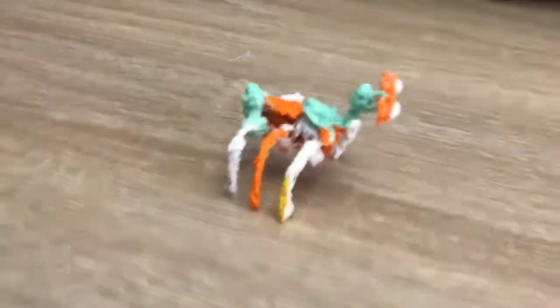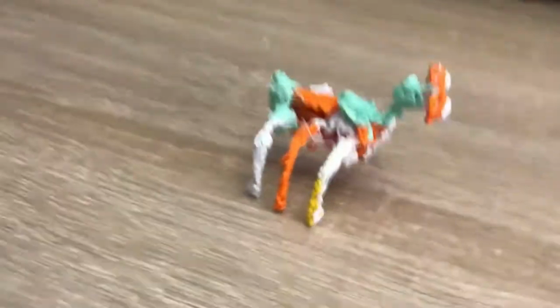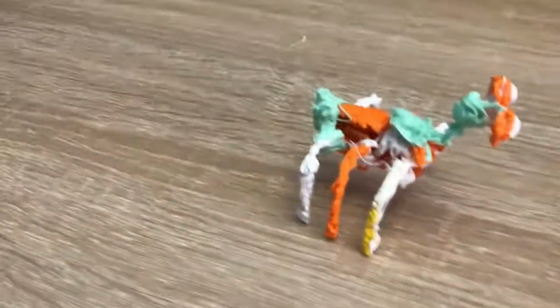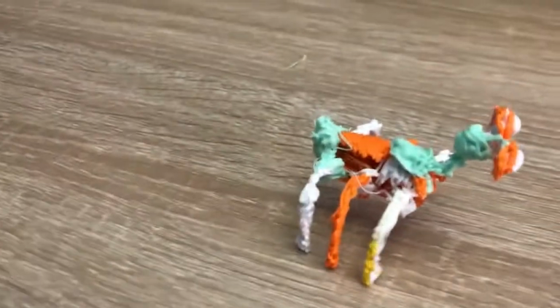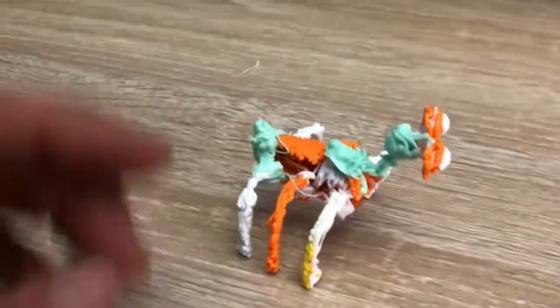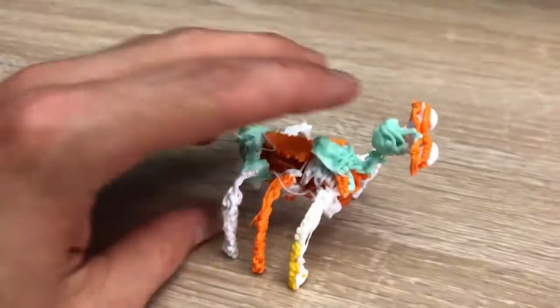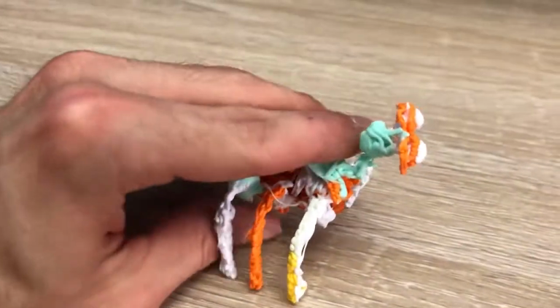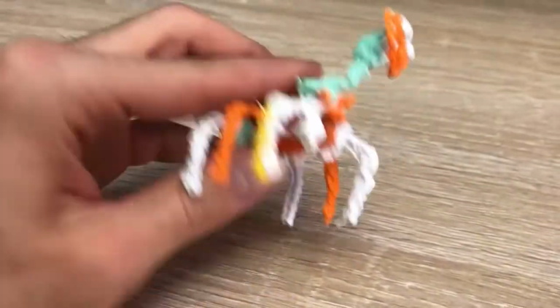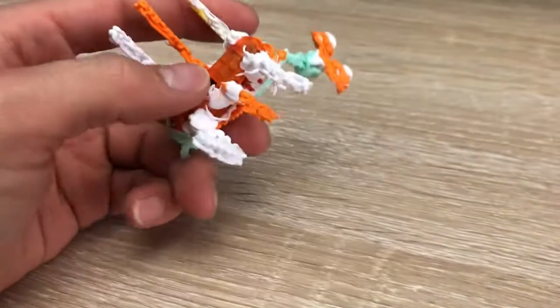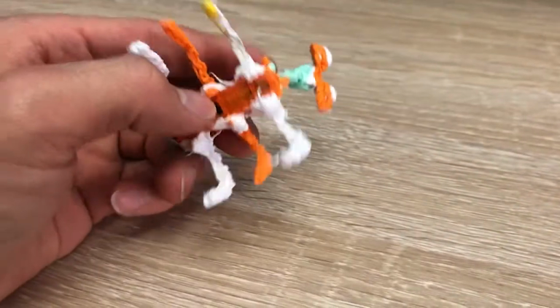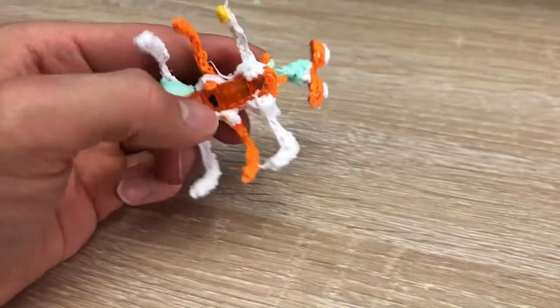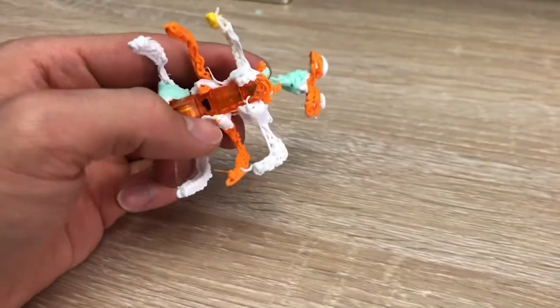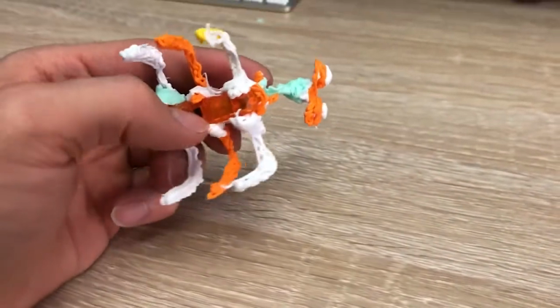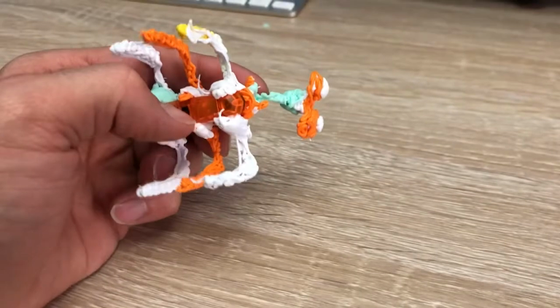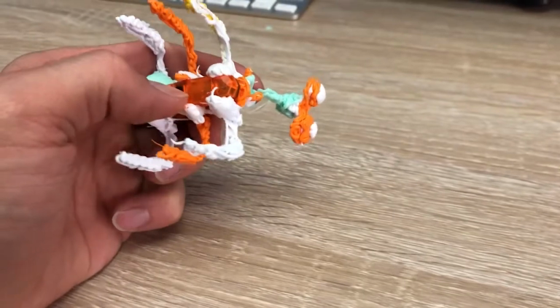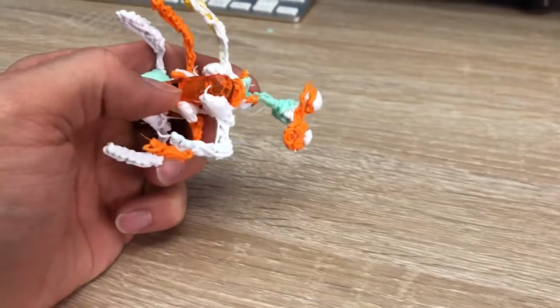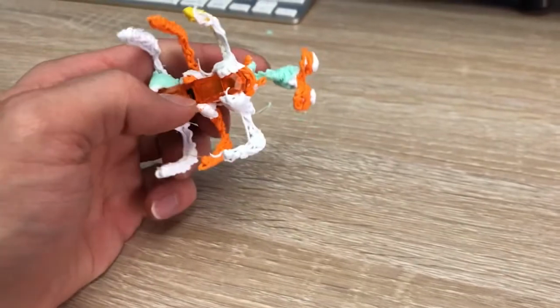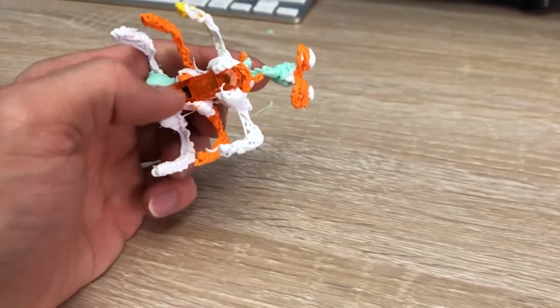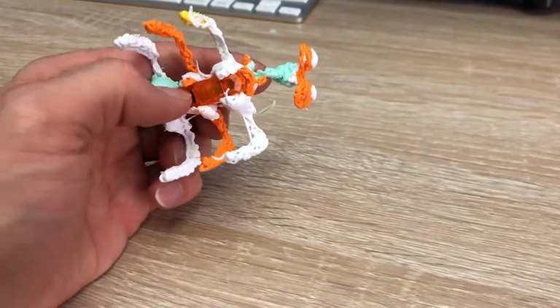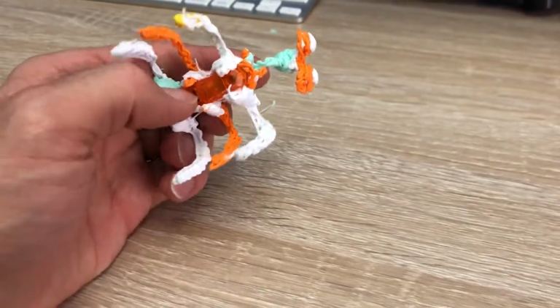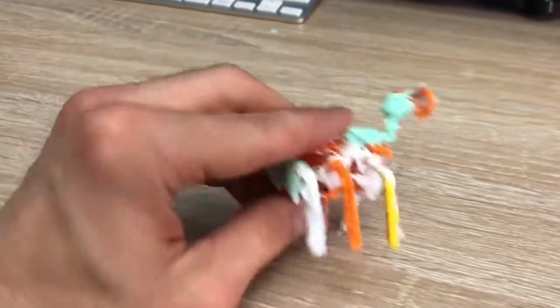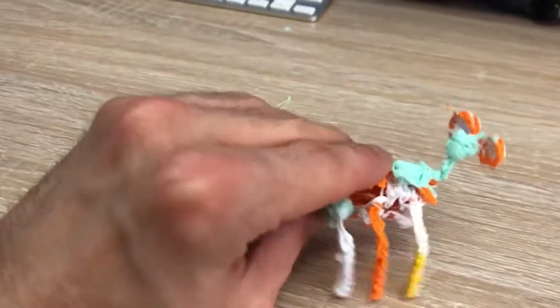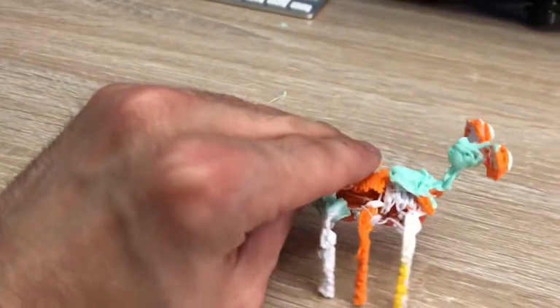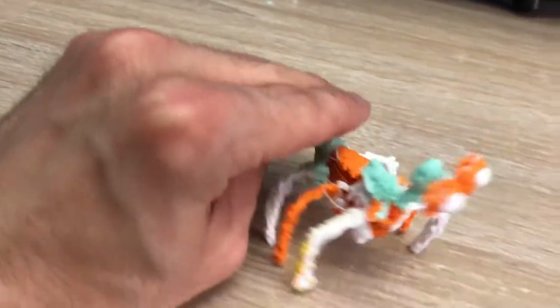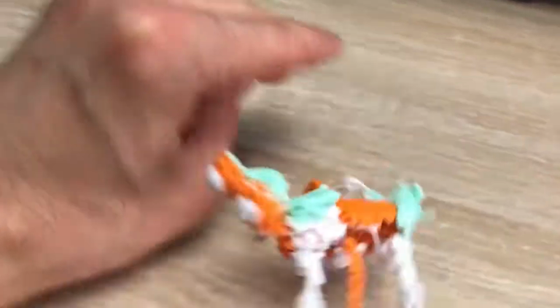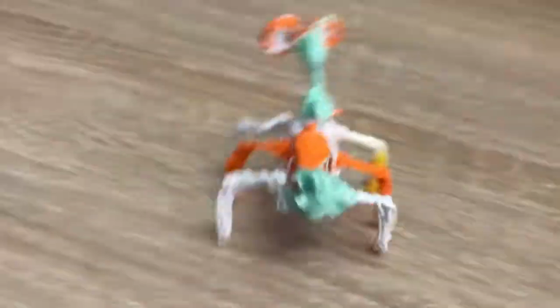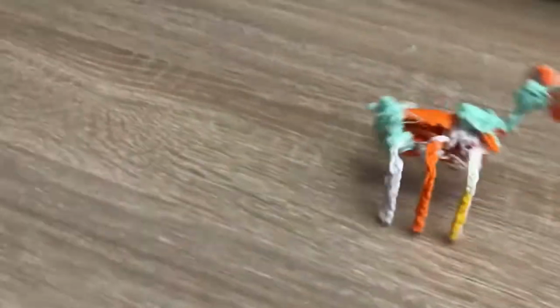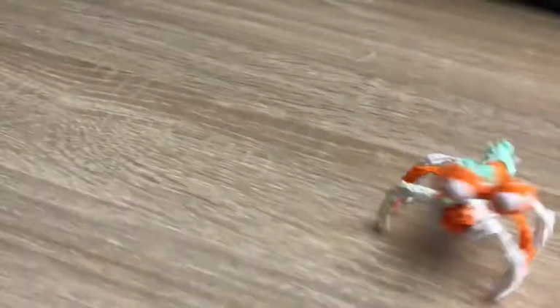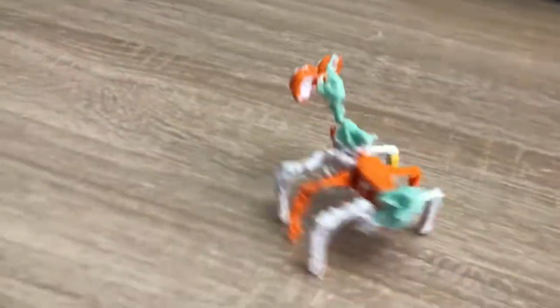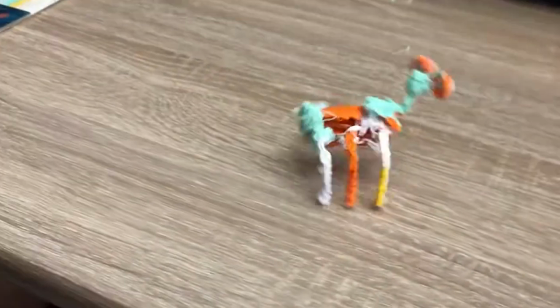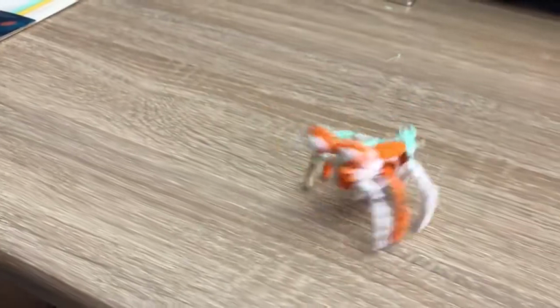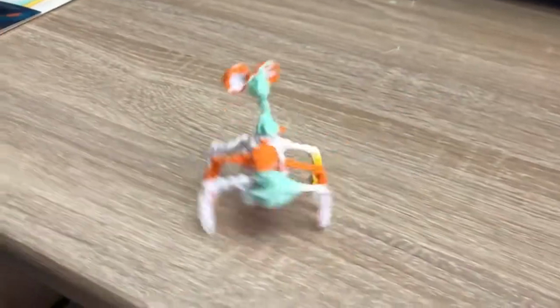As you can see, I've made one badass little bug. You can see those white beard-like features to scare off enemies, and the orange legs — you can tell he's been through some battles.